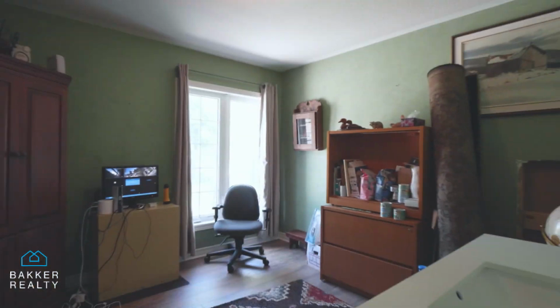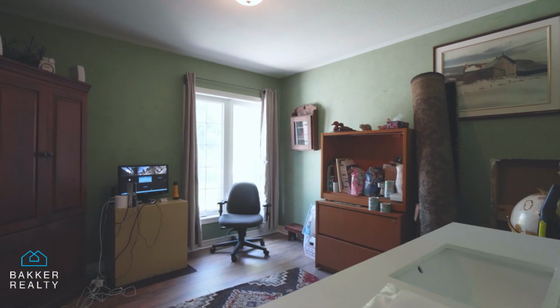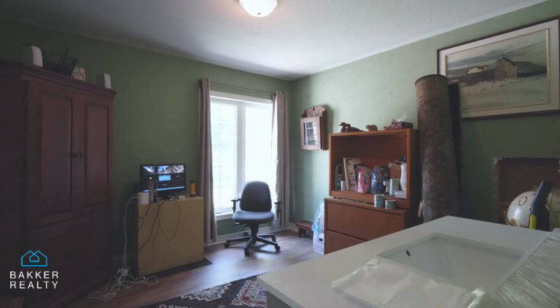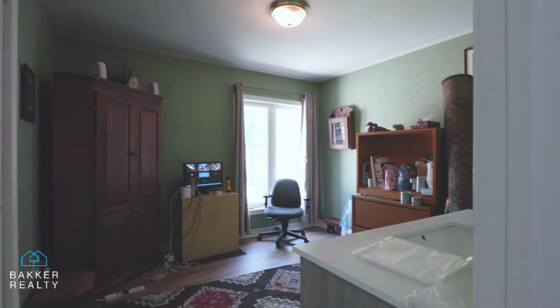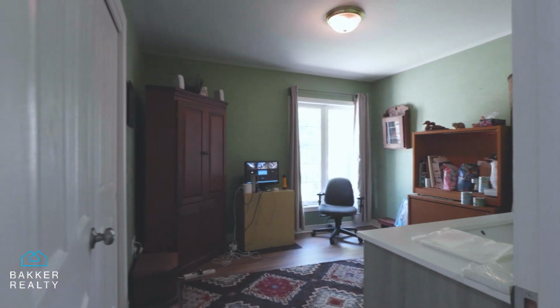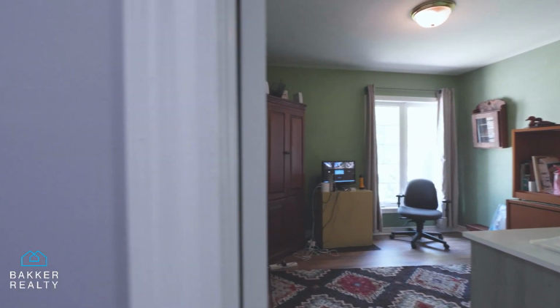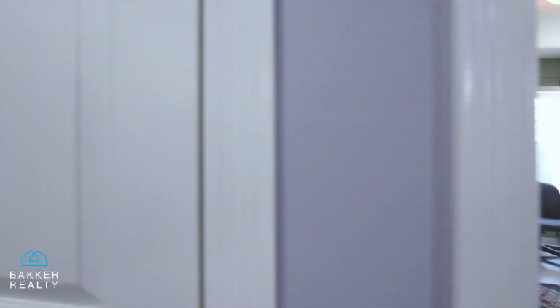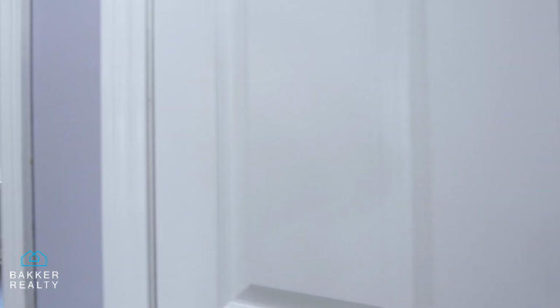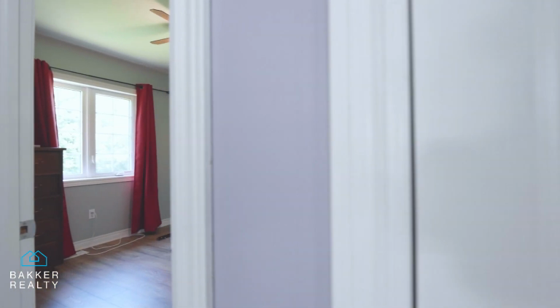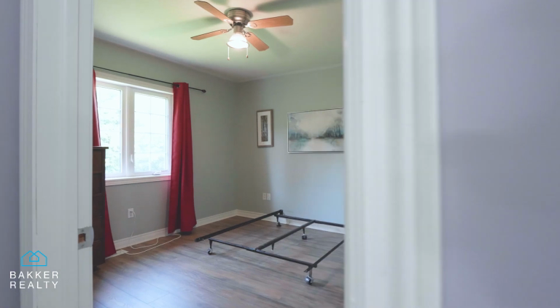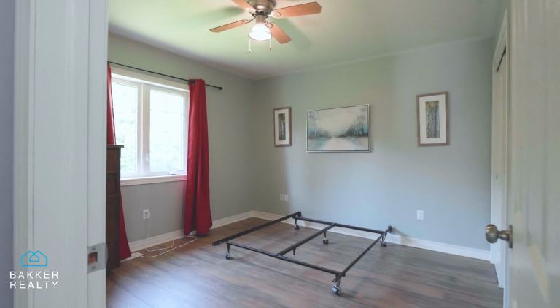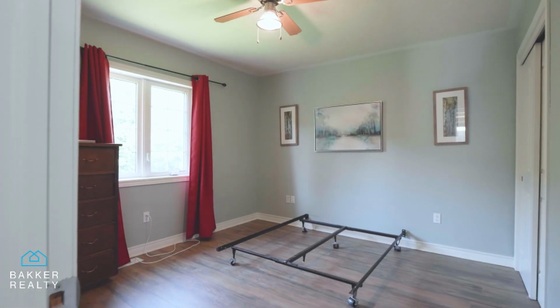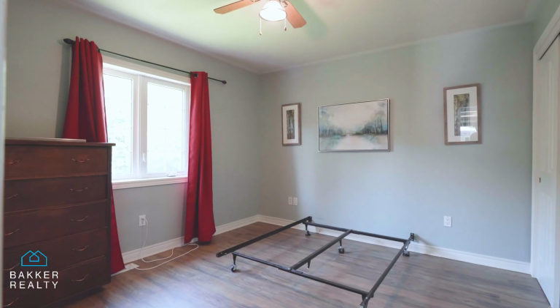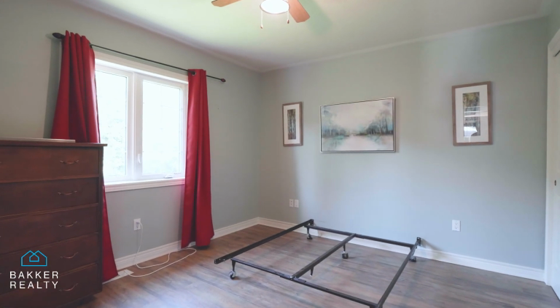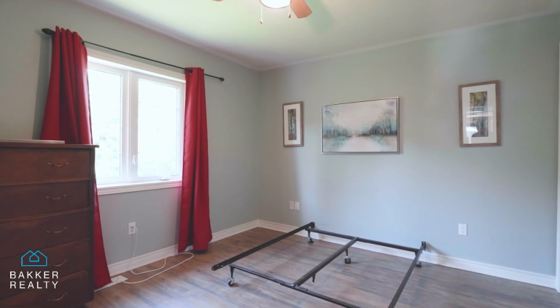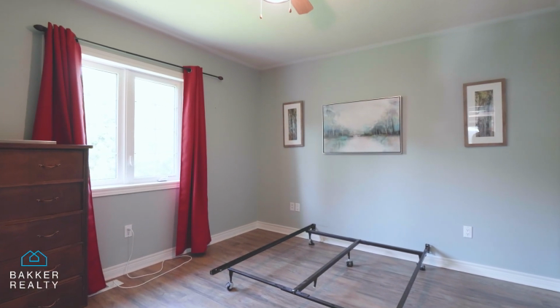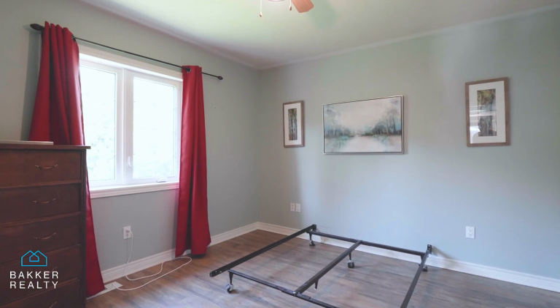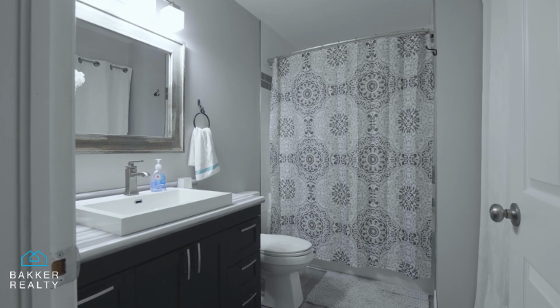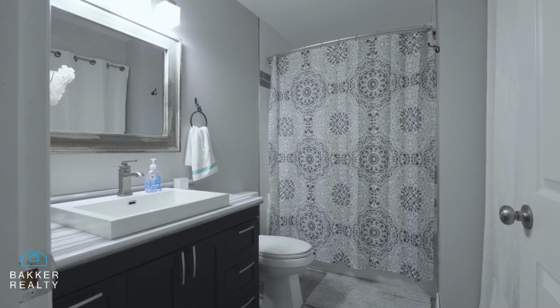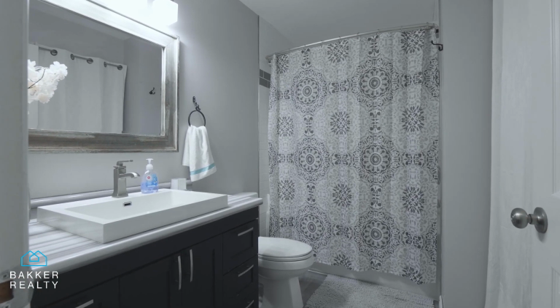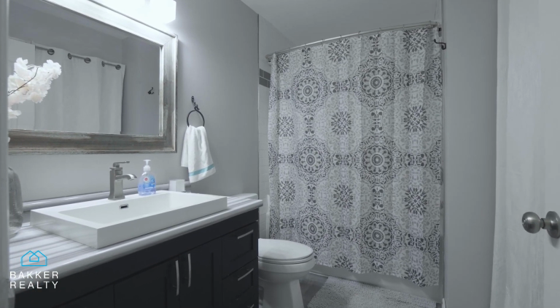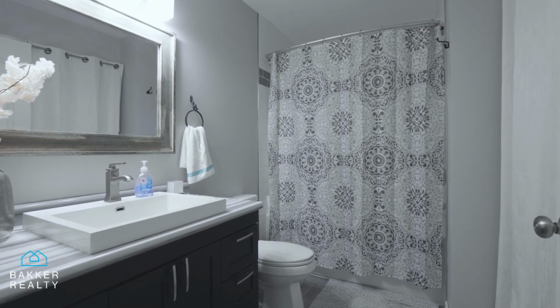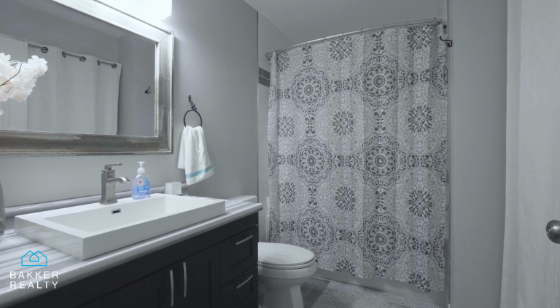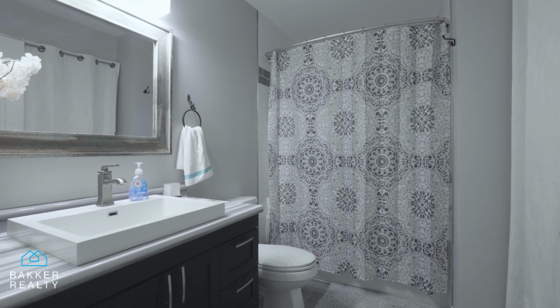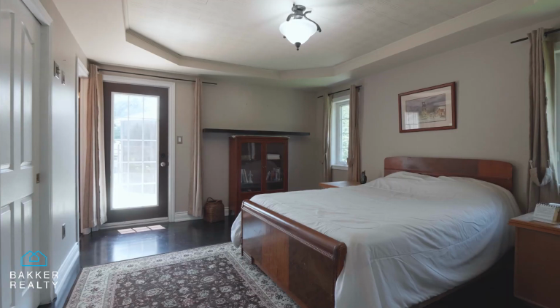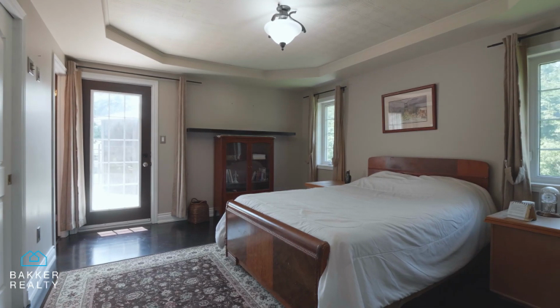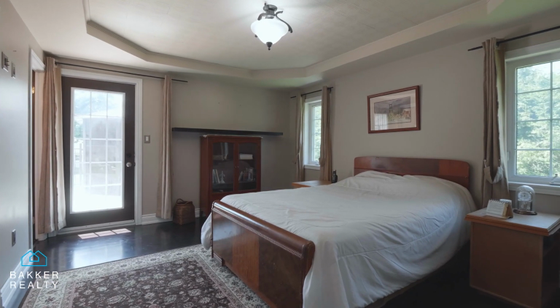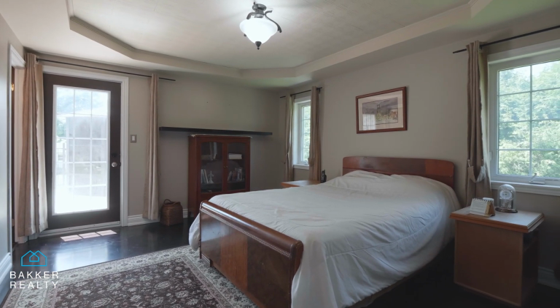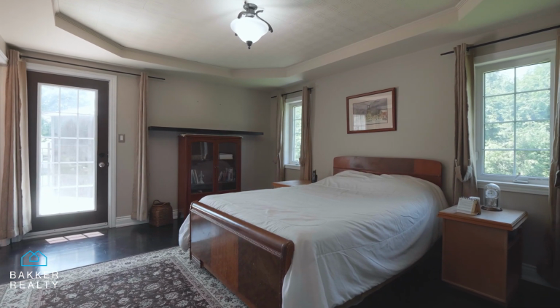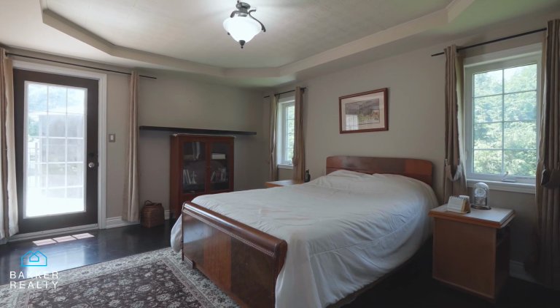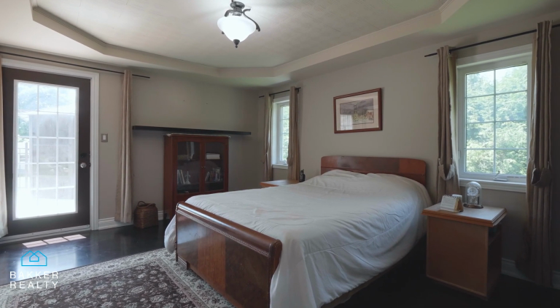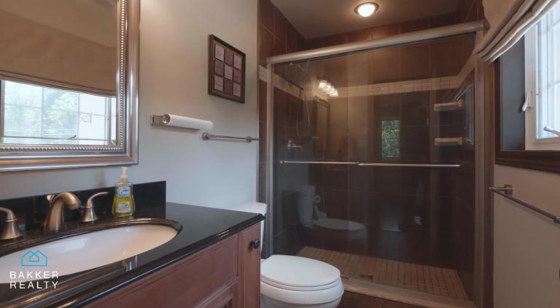The main floor contains three bedrooms and two full bathrooms, including the master en suite. The master bedroom also has access to the backyard.